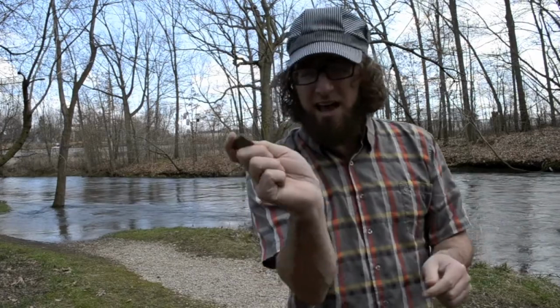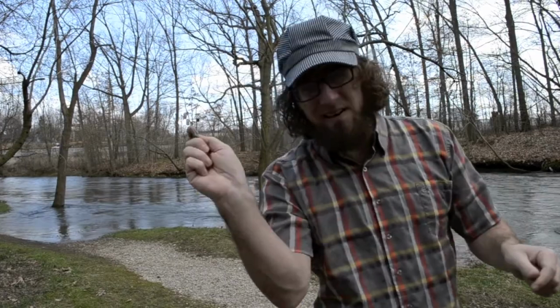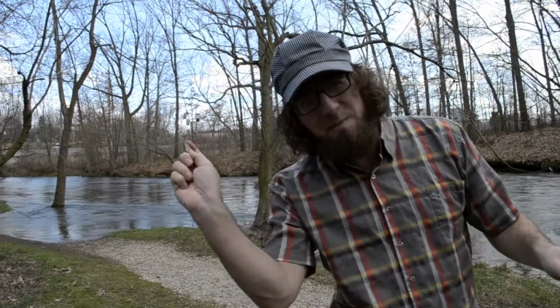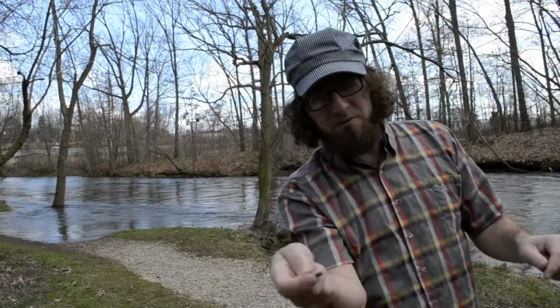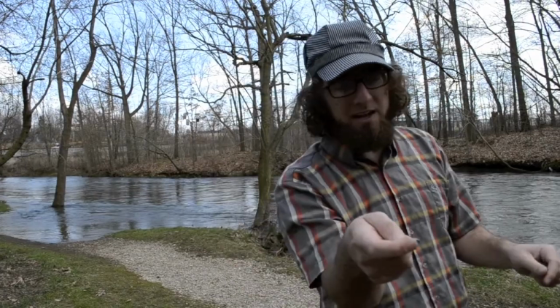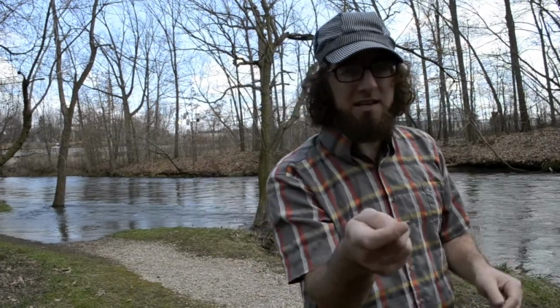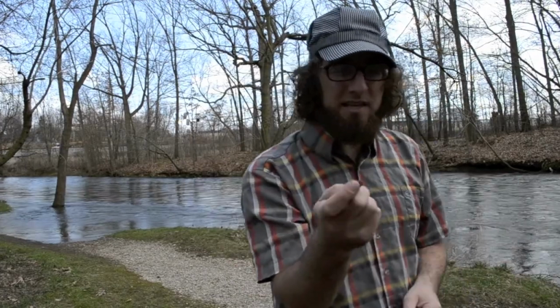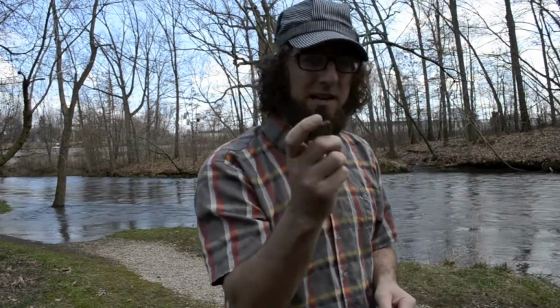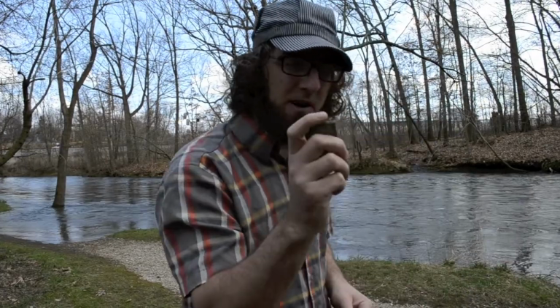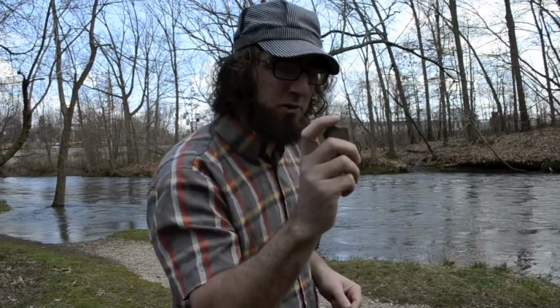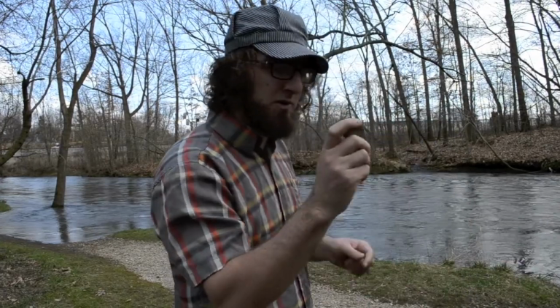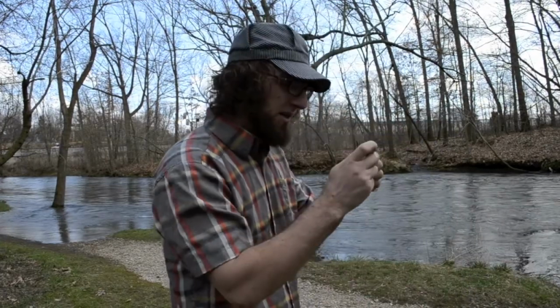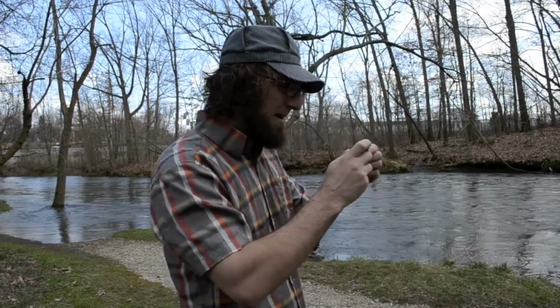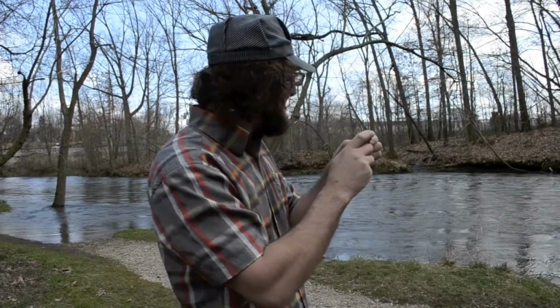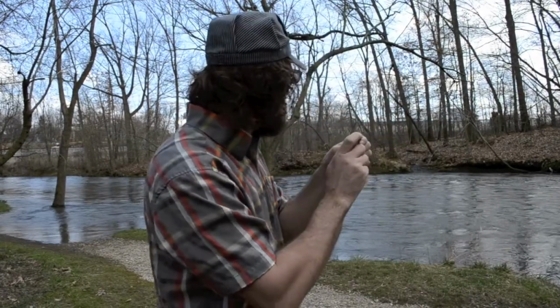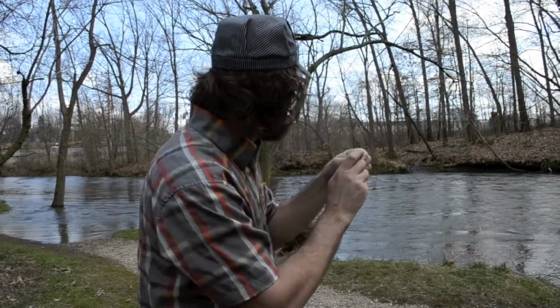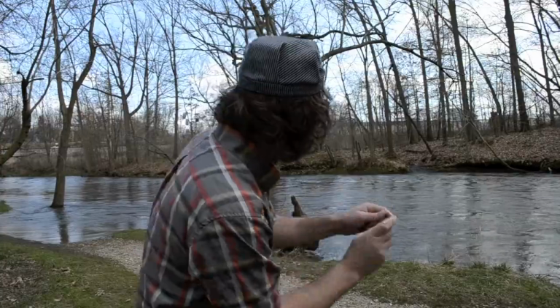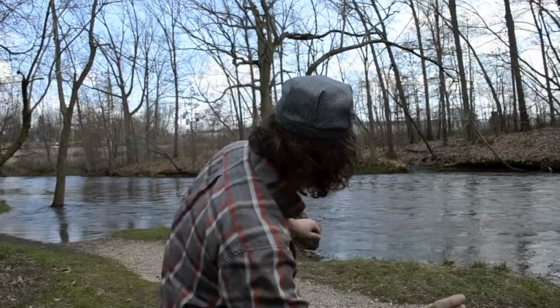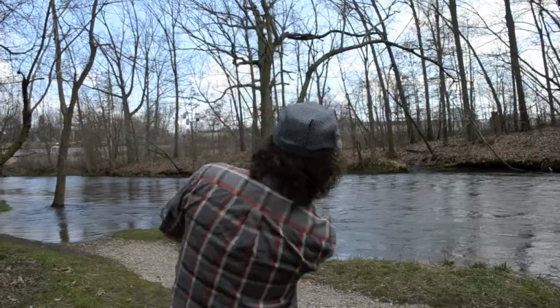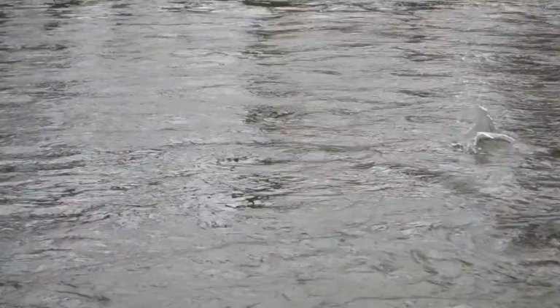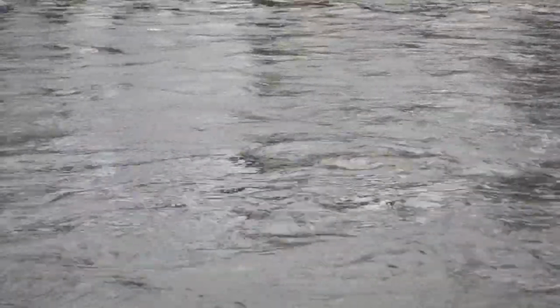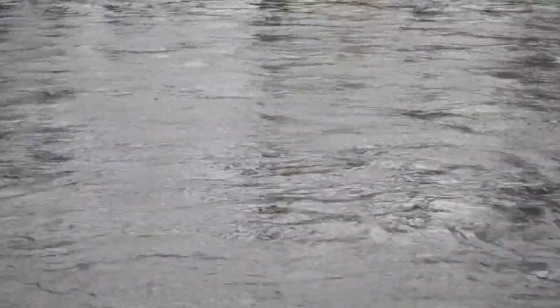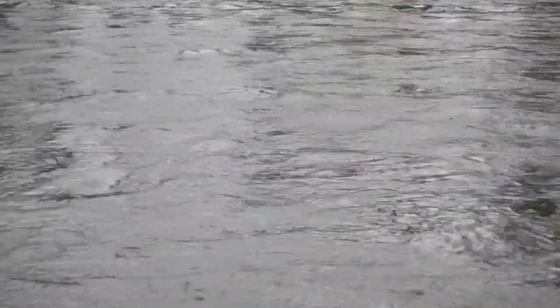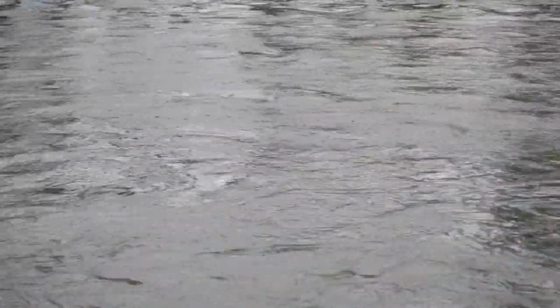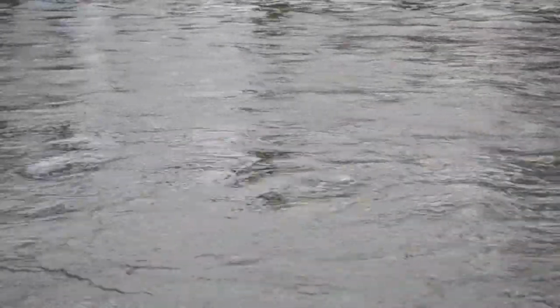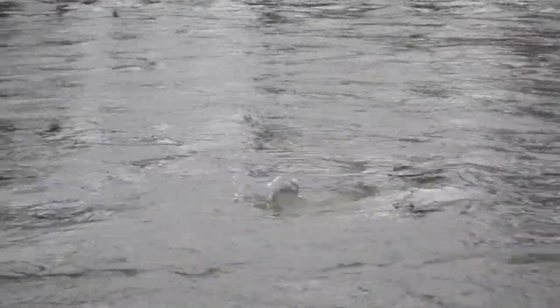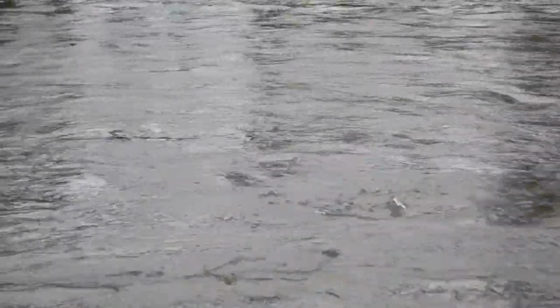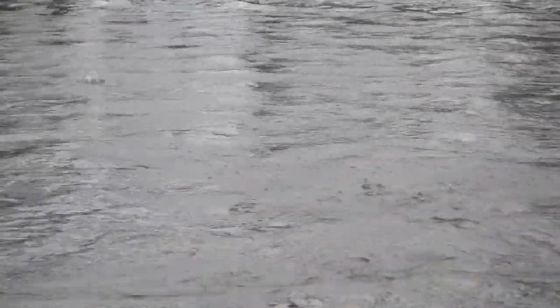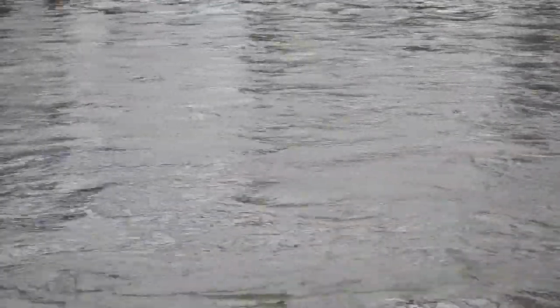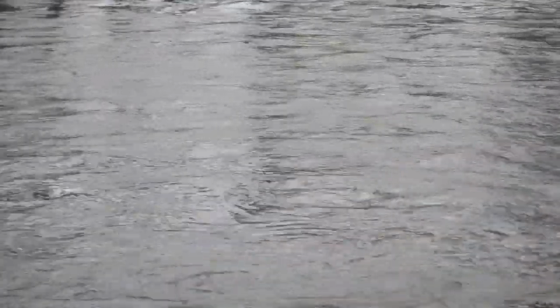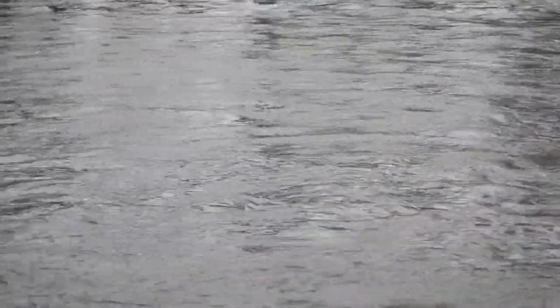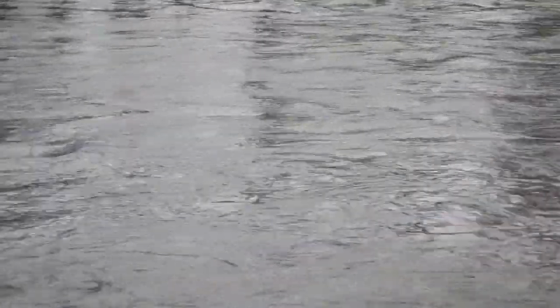It's all about the flick of the wrist at the end and the follow through. So you grab your rock. Nice, that was a good one.